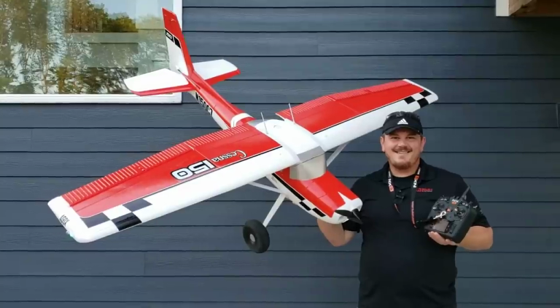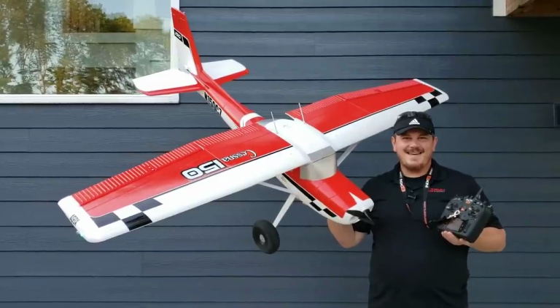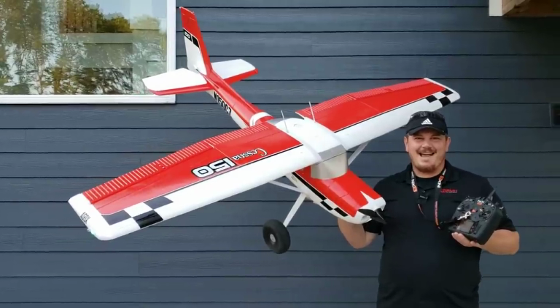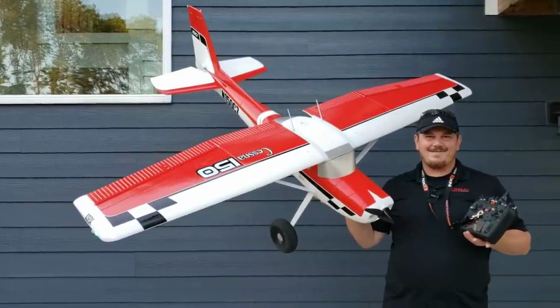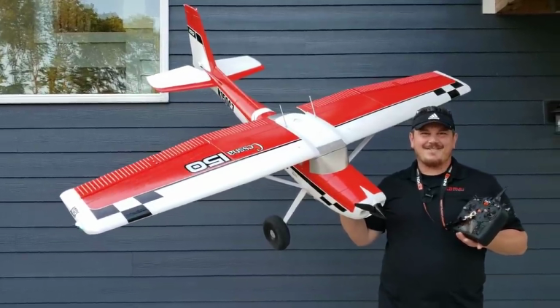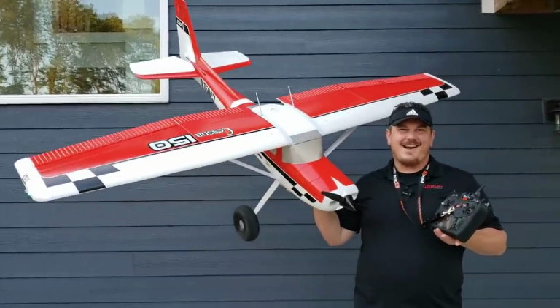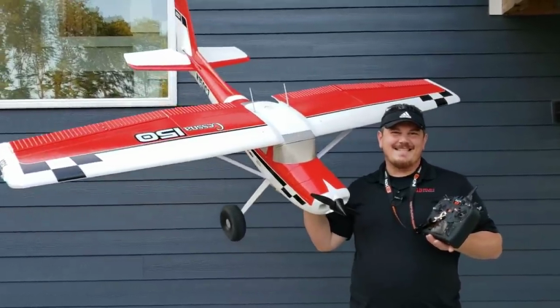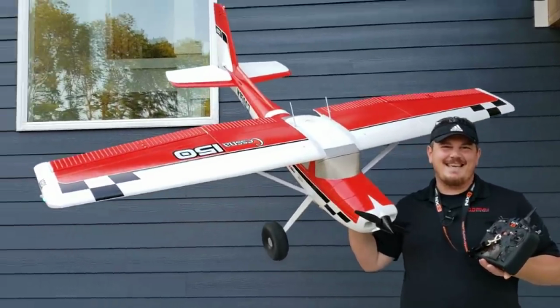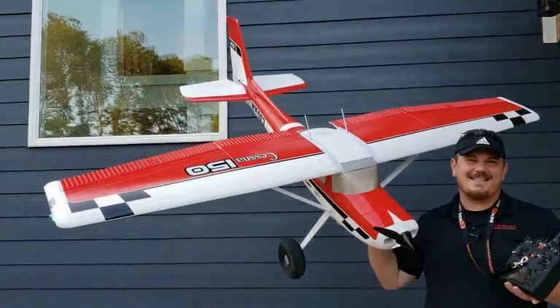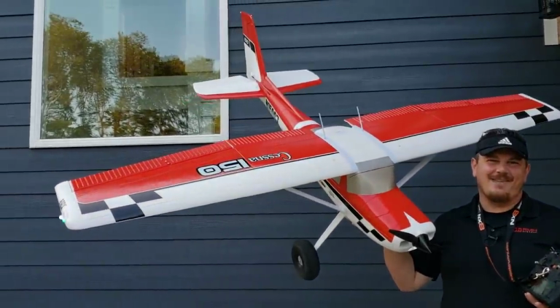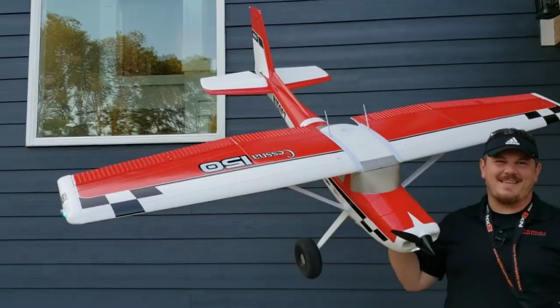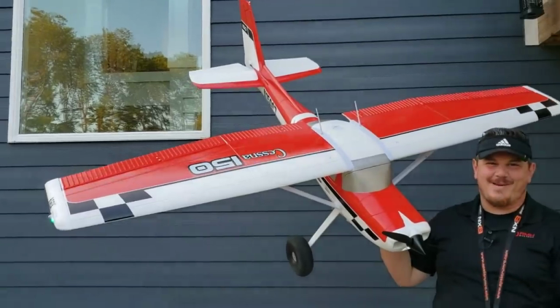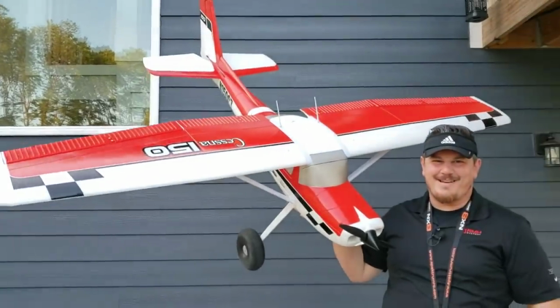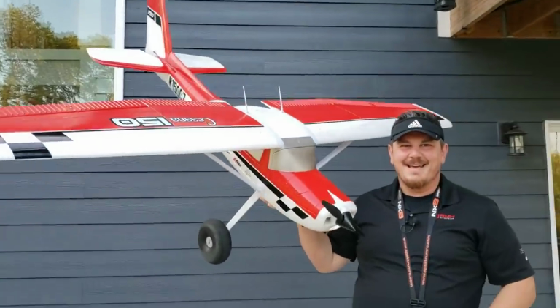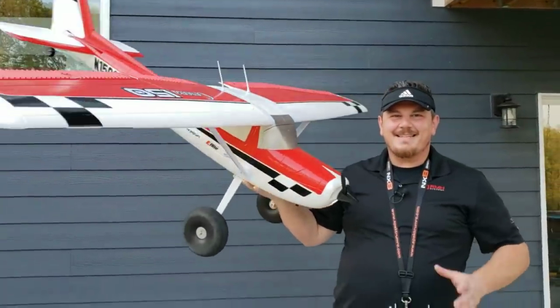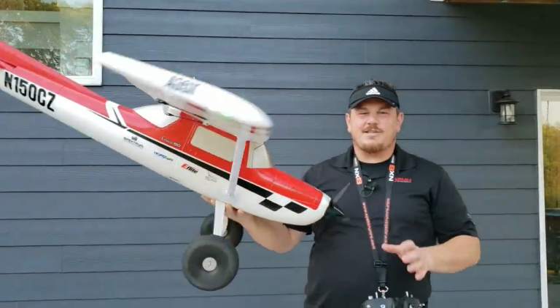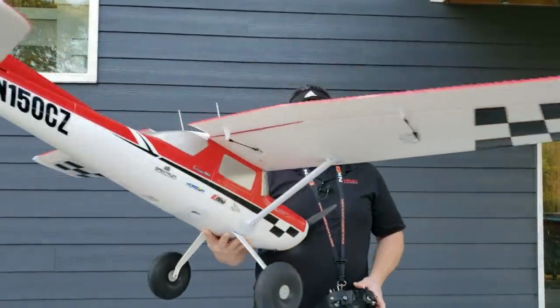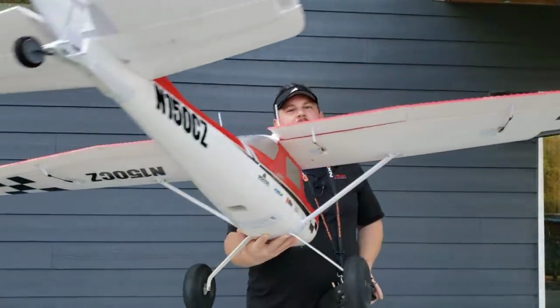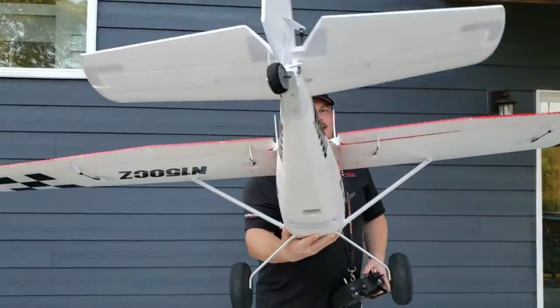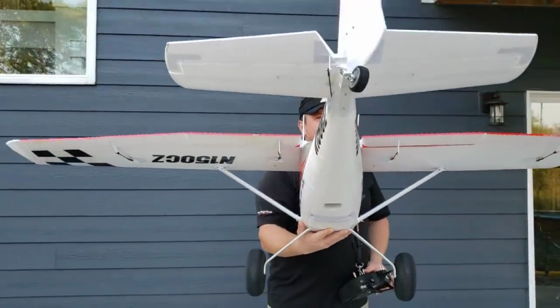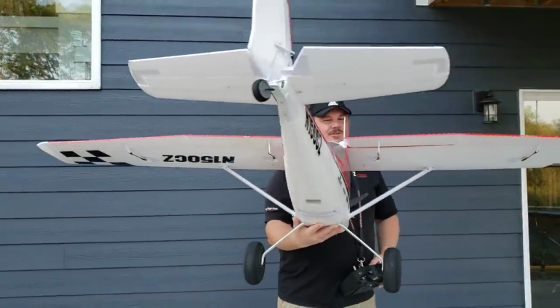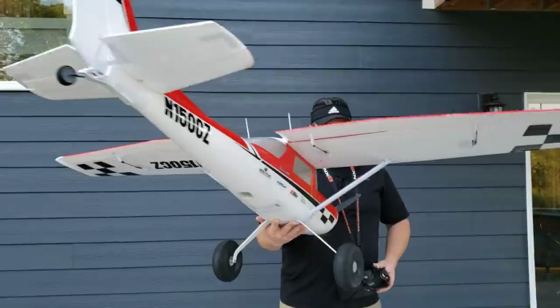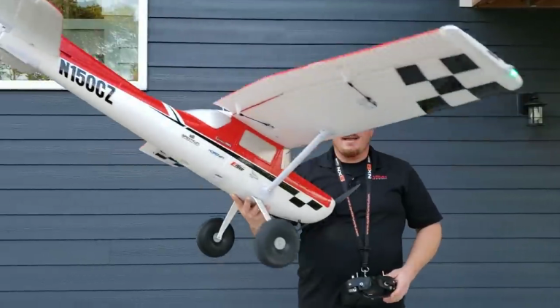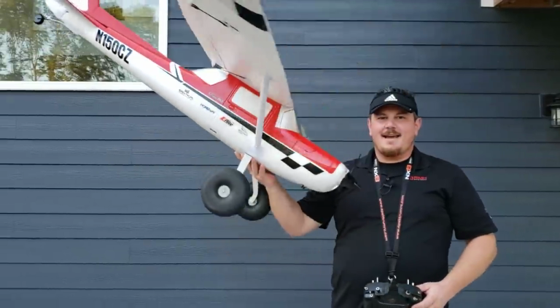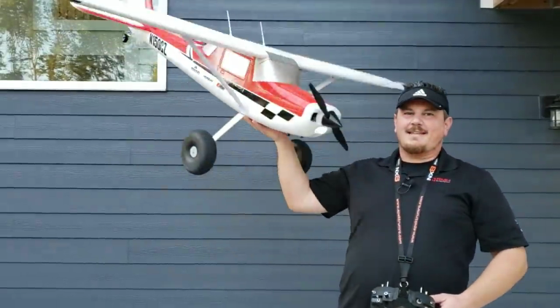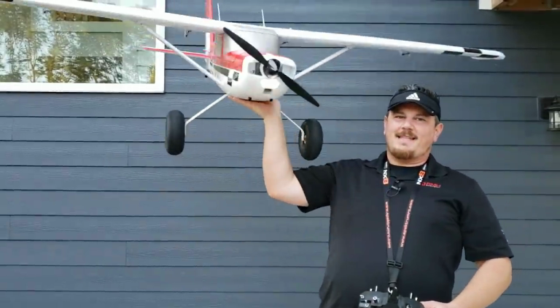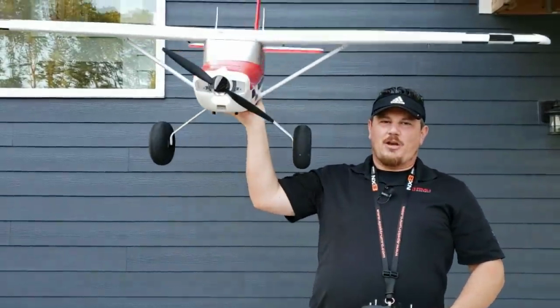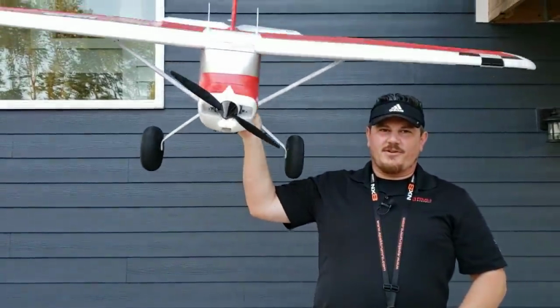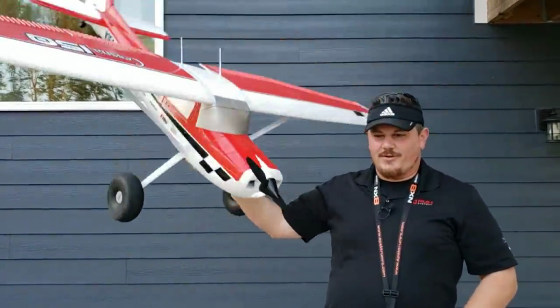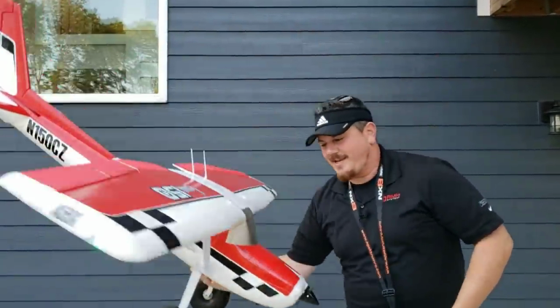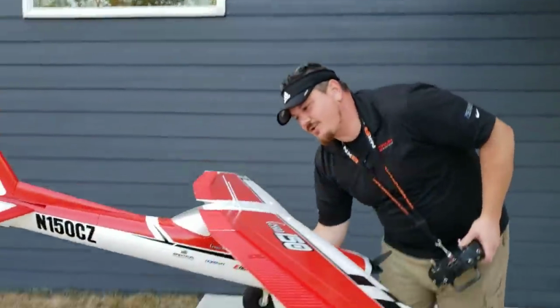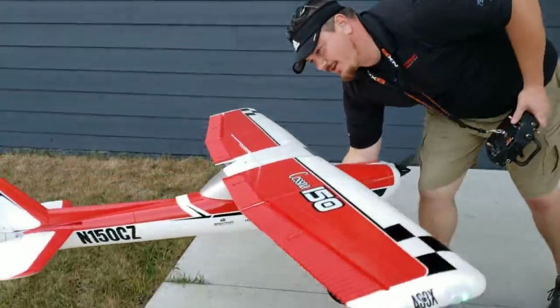Hey YouTube, it's Brian Phillips. Look at this — we've got the Carbon Z Cessna 150 2.1 meter. This thing is humongous. And yes, it has a tail dragger on it. It has the mains up here, but there's no nose gear because it's not a tricycle.